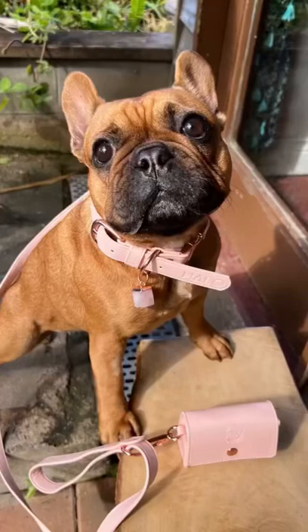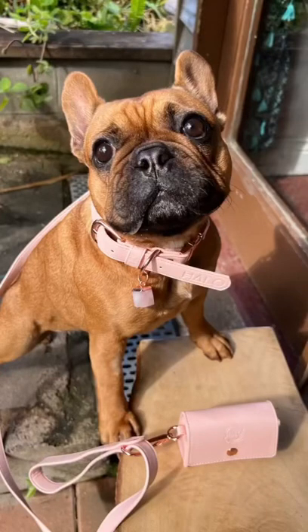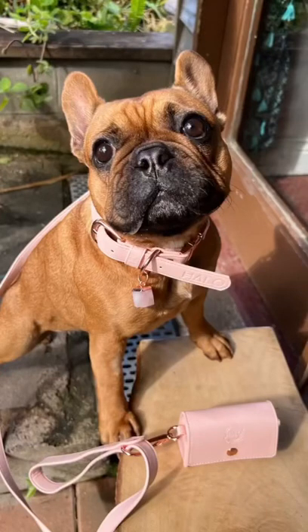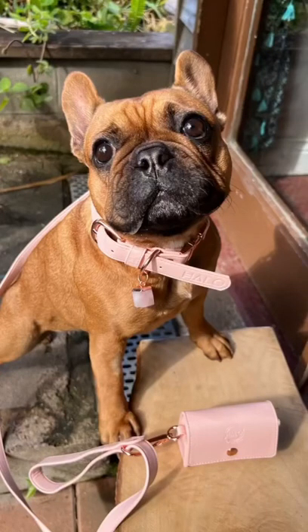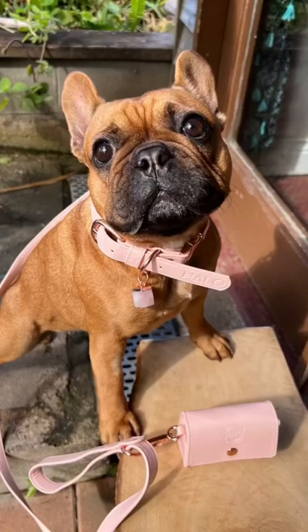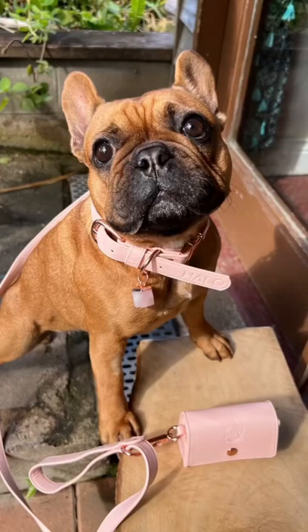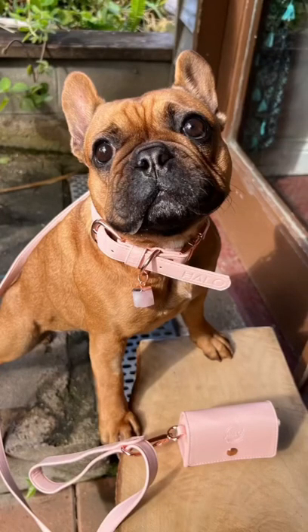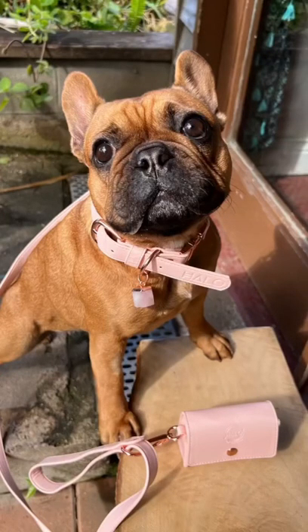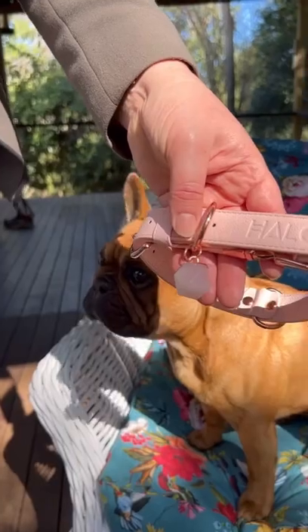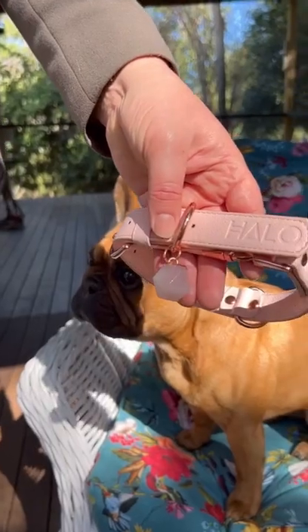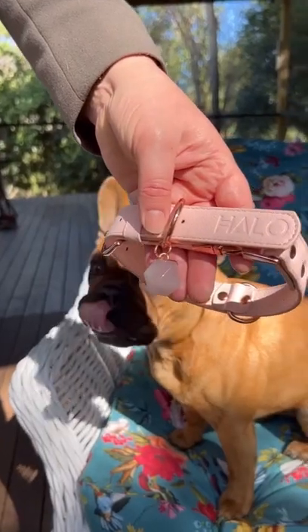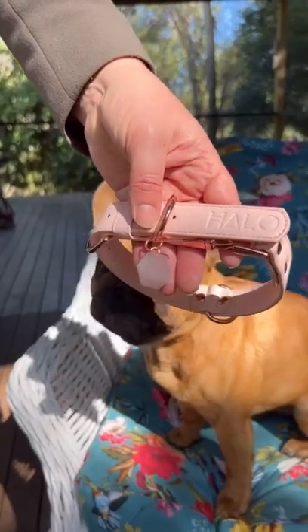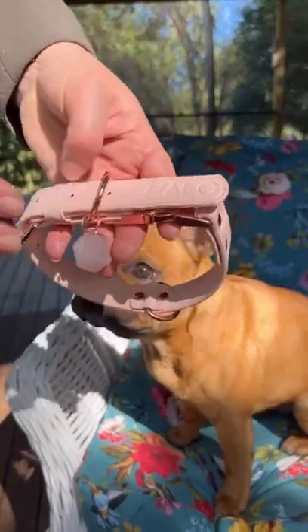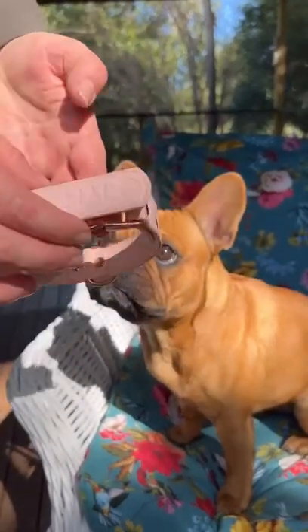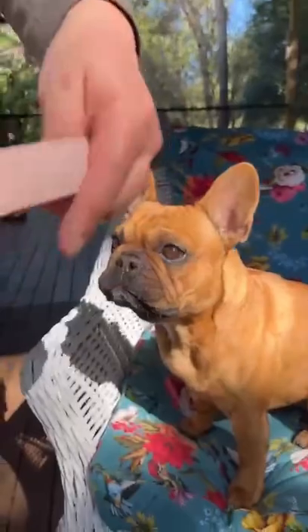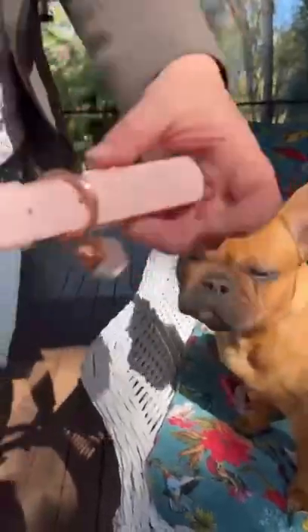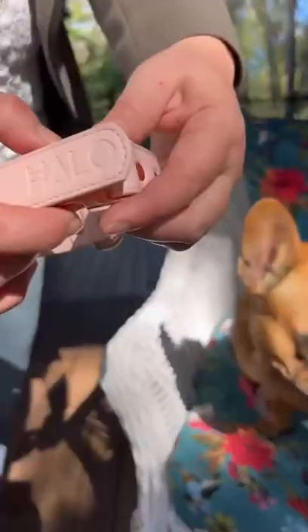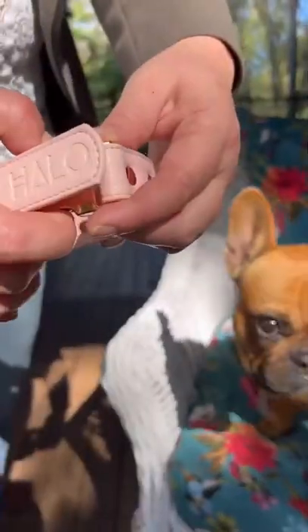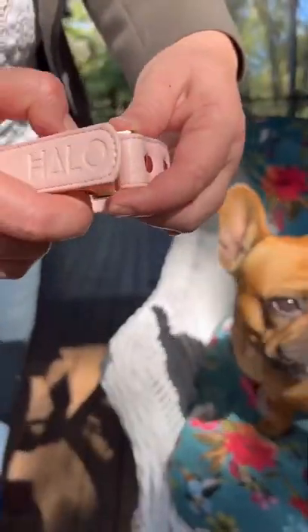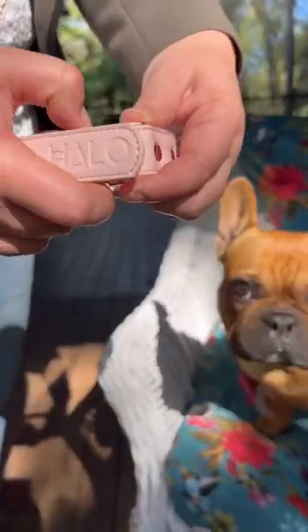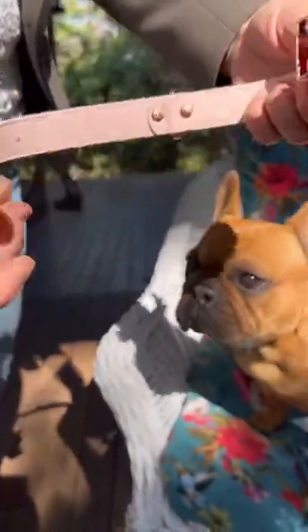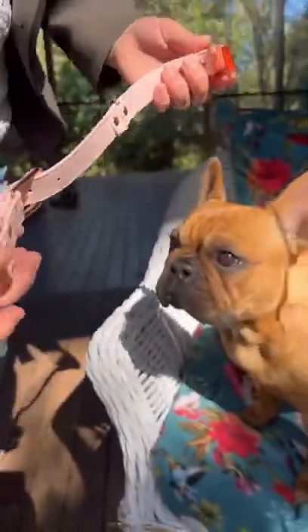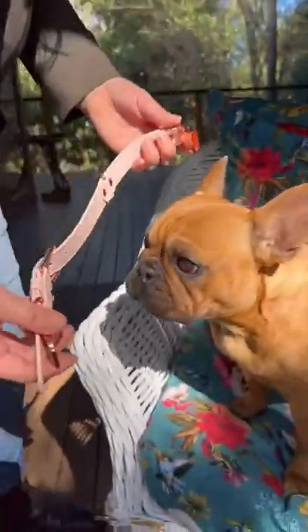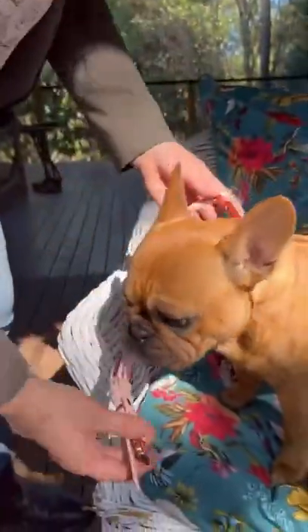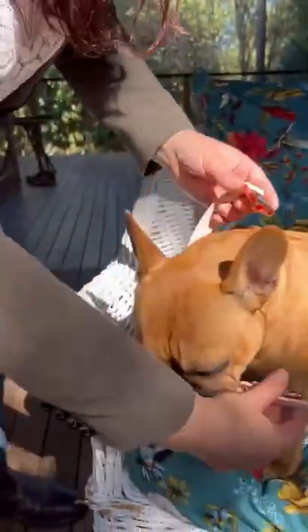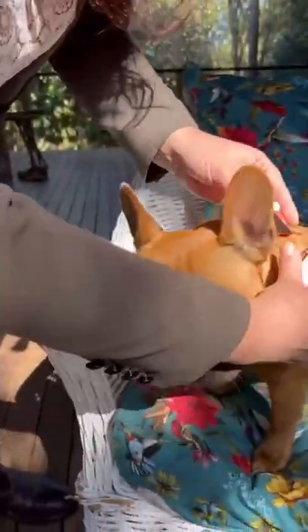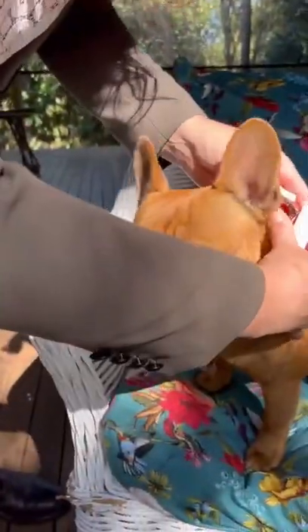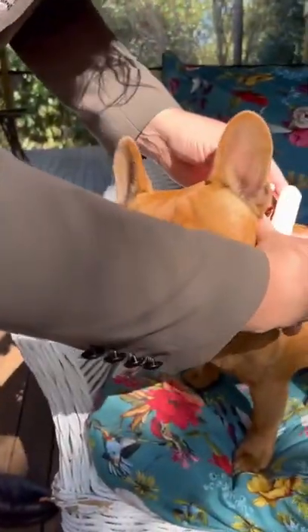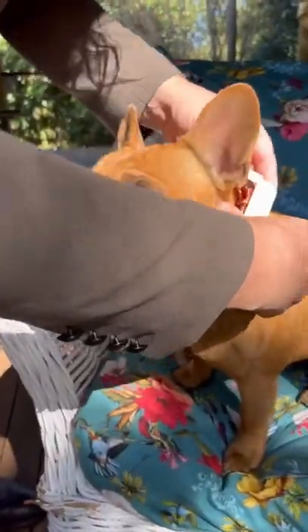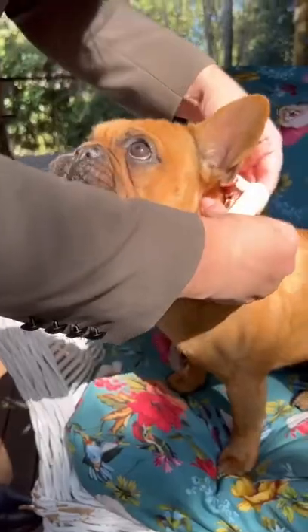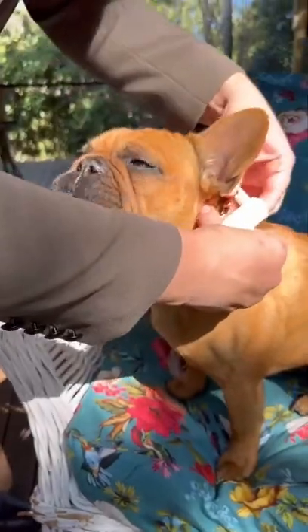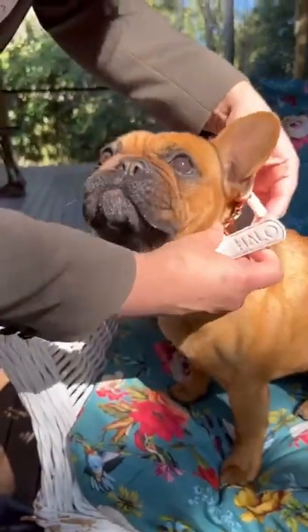Let me show you some things that I love about the Halo pet crystal set. The embossing of Halo, the quick release buckle in rose gold to make it easier to get on and off quickly.